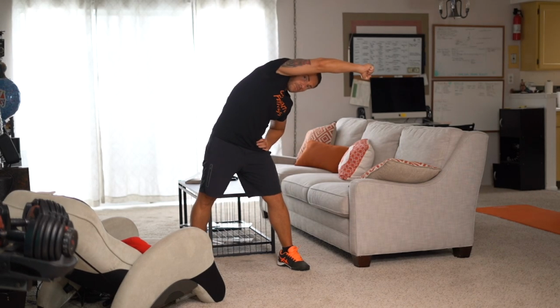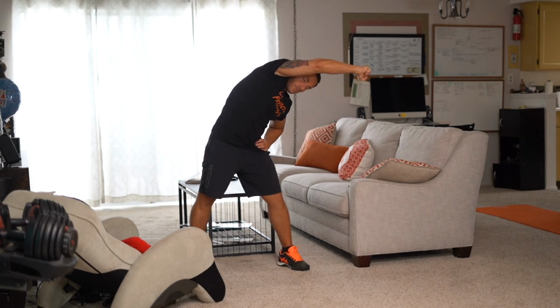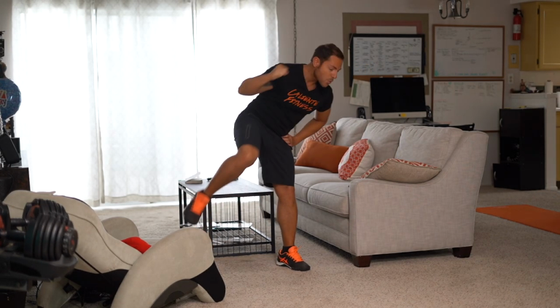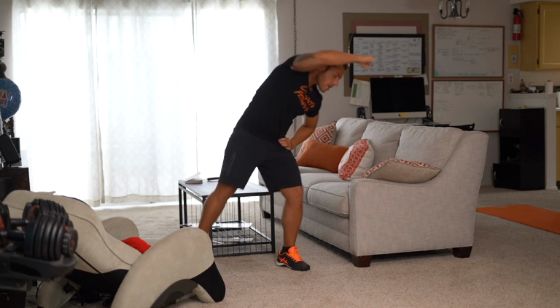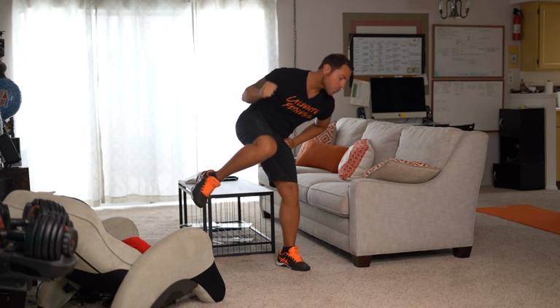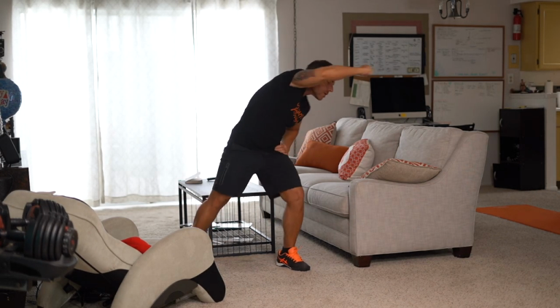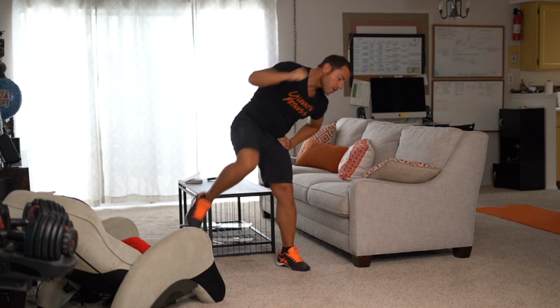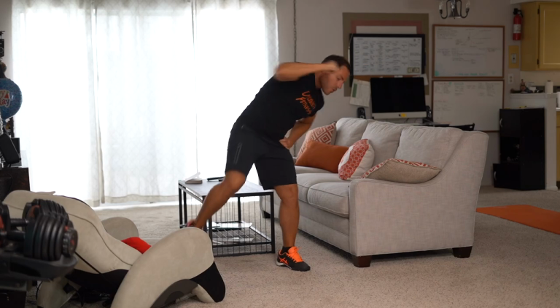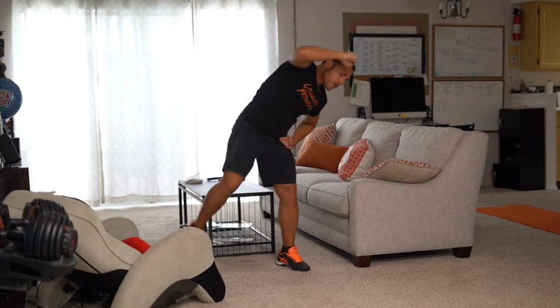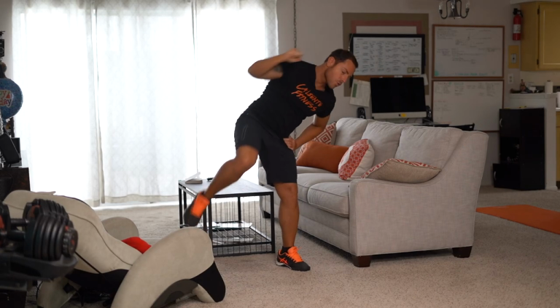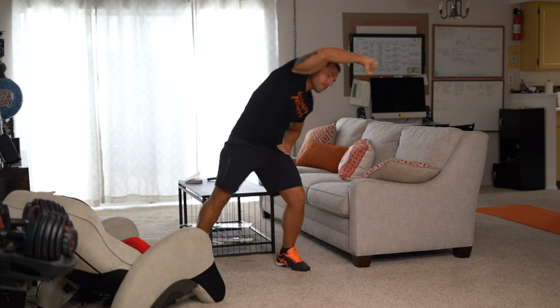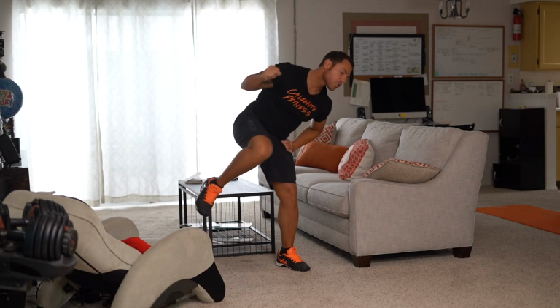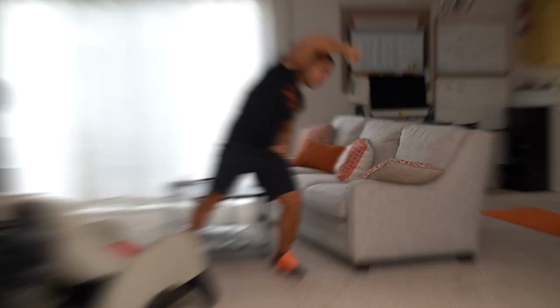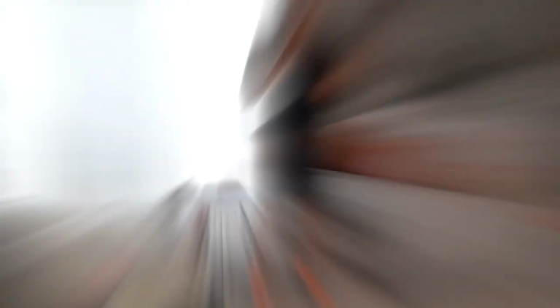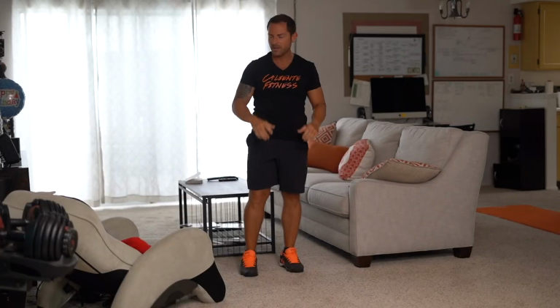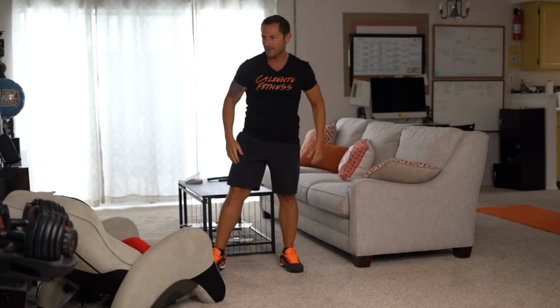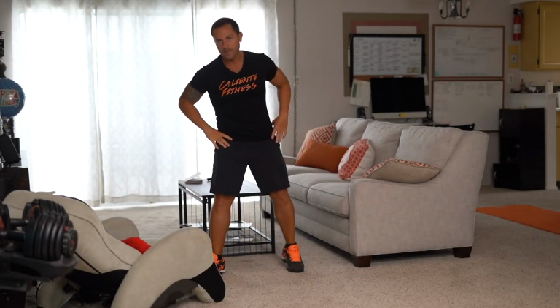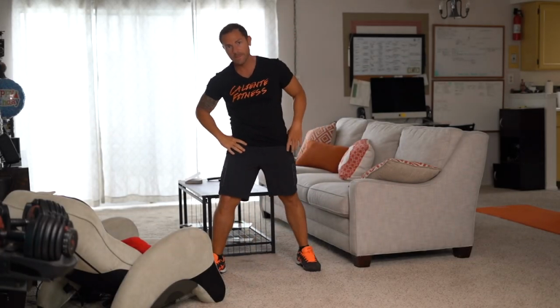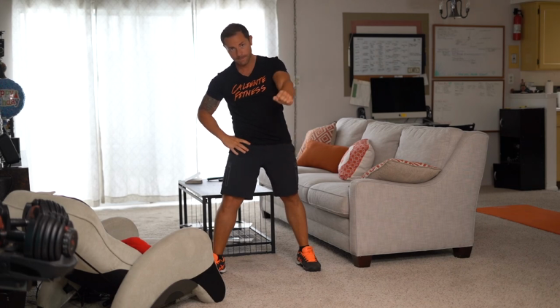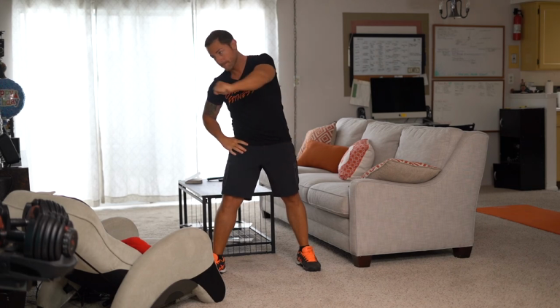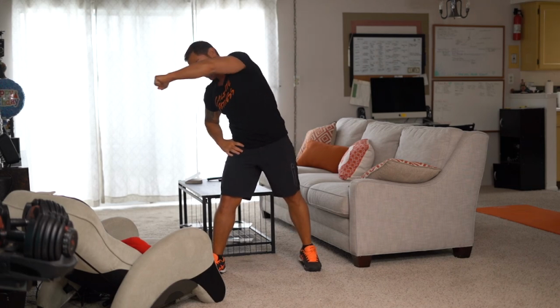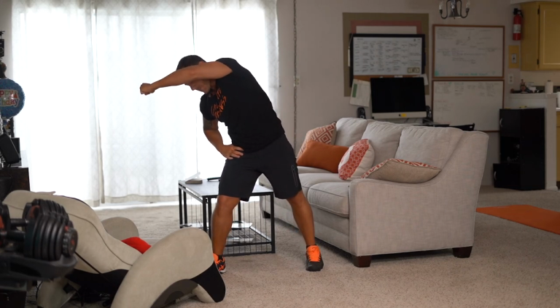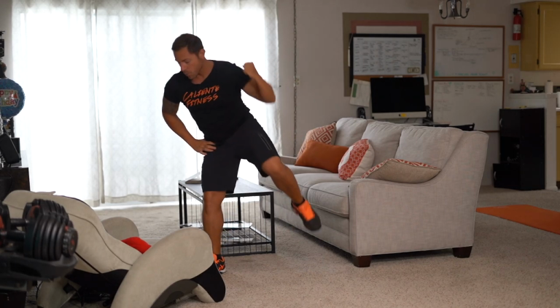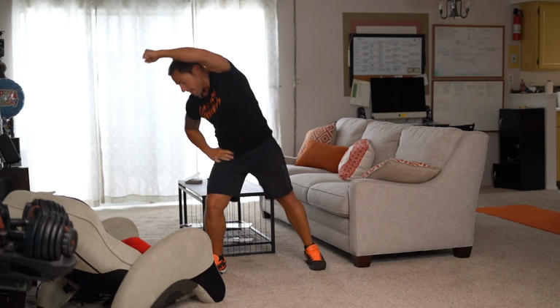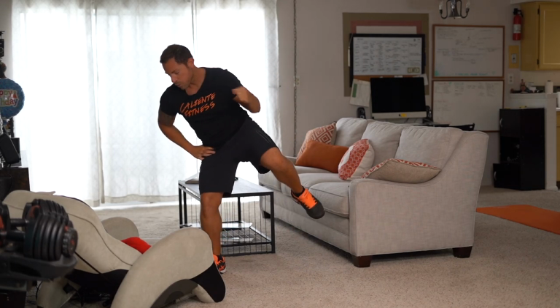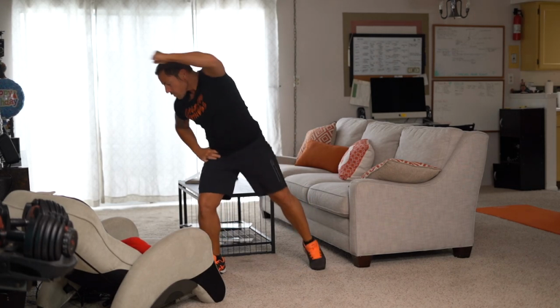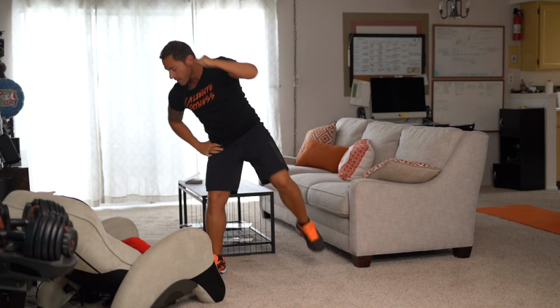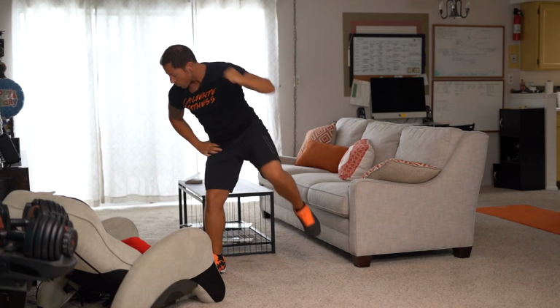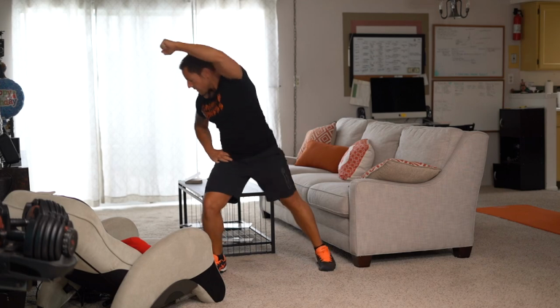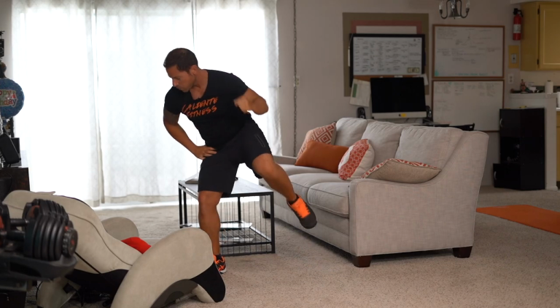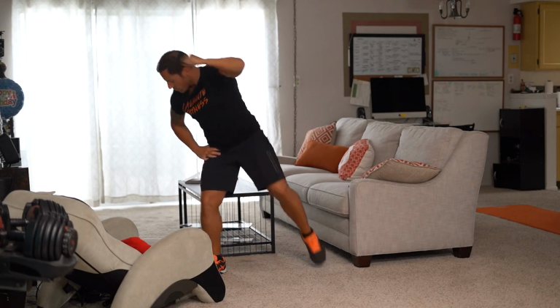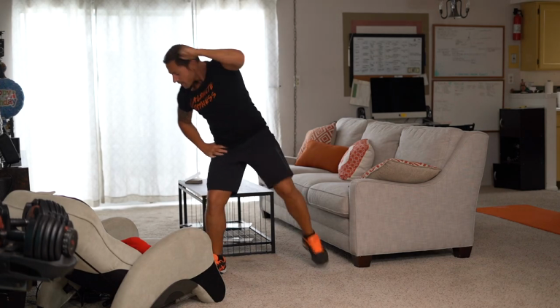For this one, same thing — I want you to give me 40 to 60 repetitions on each side. Give it all you got. Make sure when you're doing this, you're breathing. Inhale from your nose and exhale from your mouth. Push it until you feel the burn on your sides.